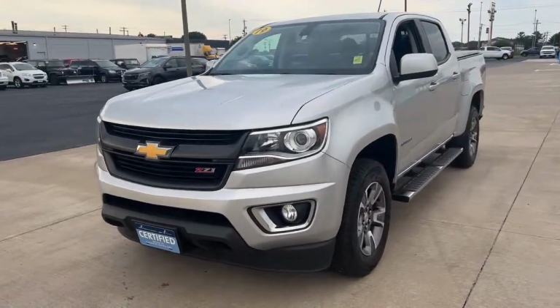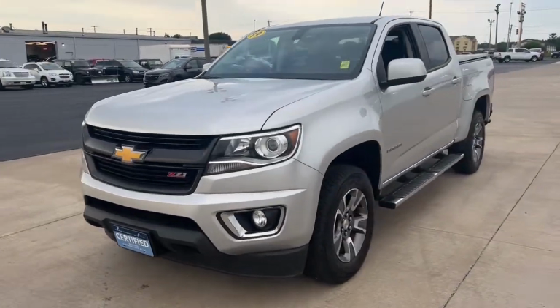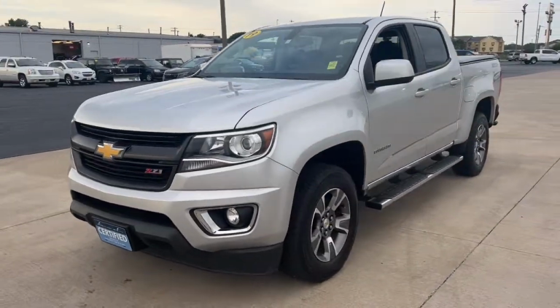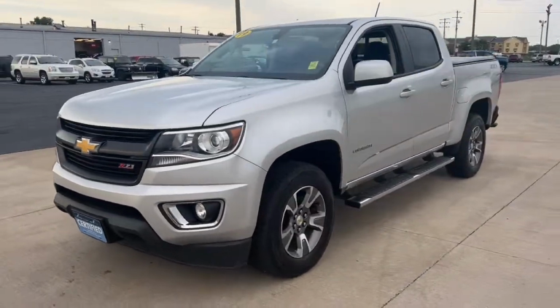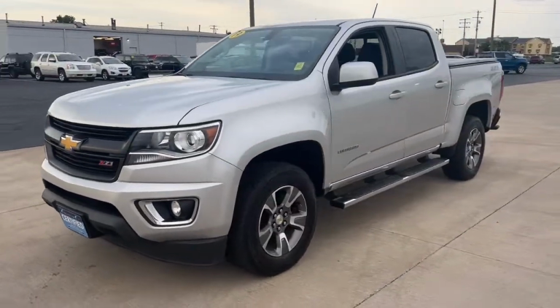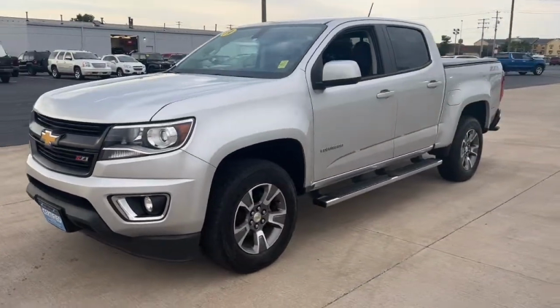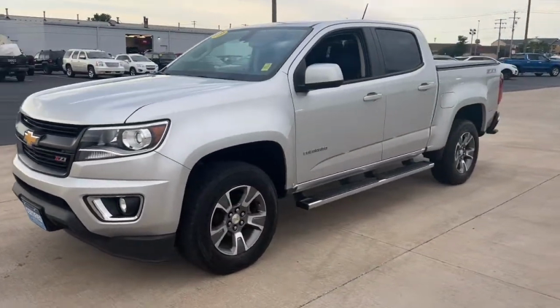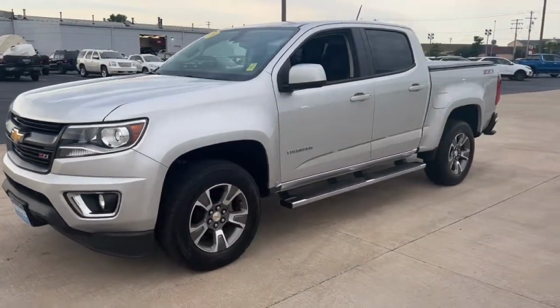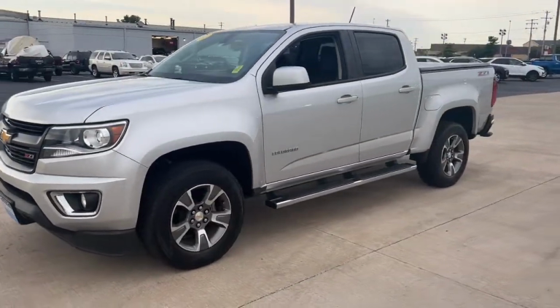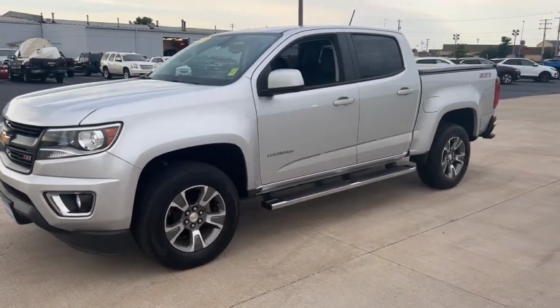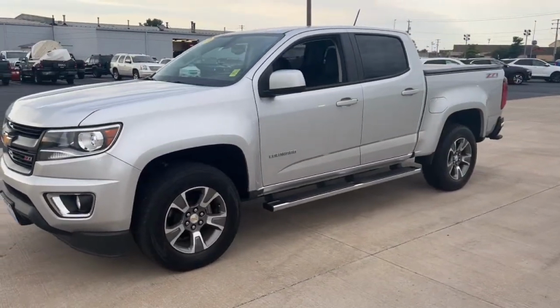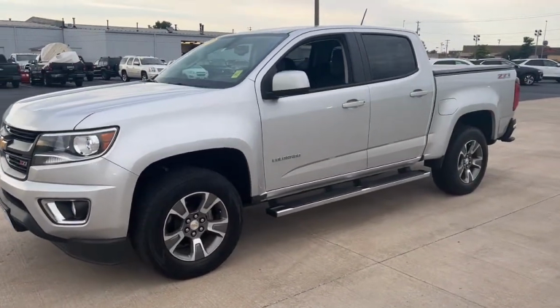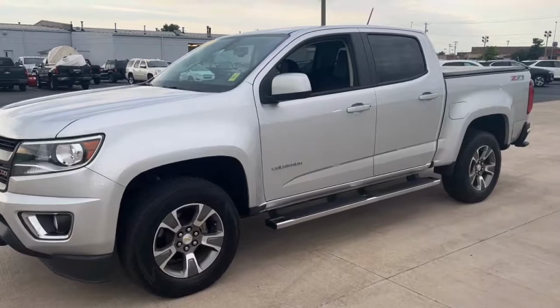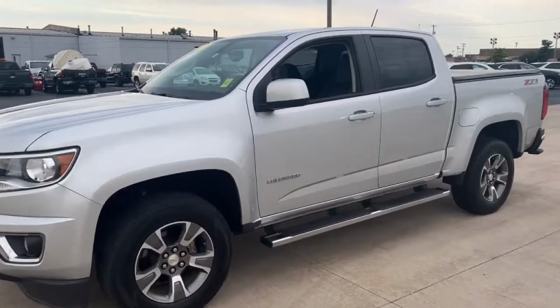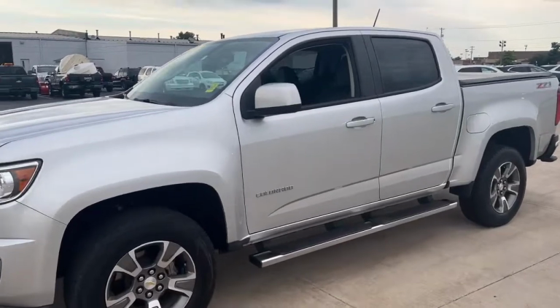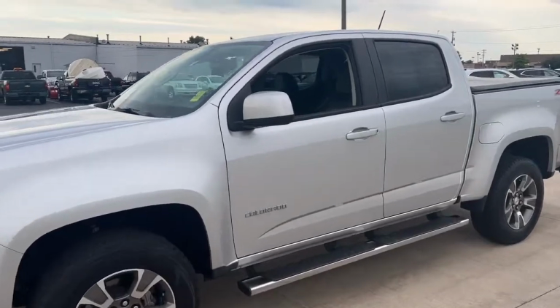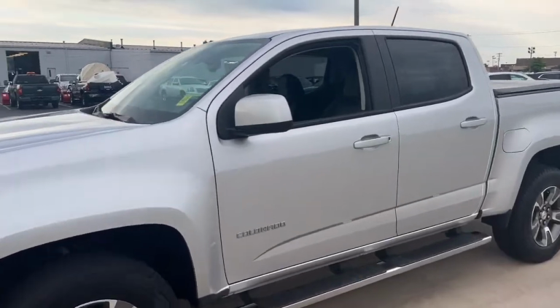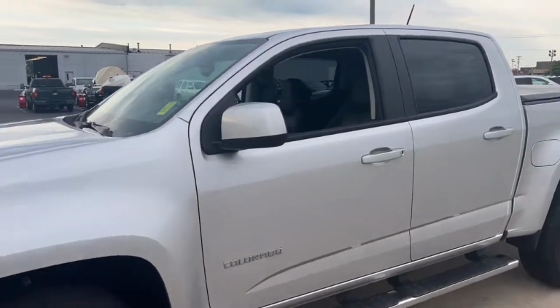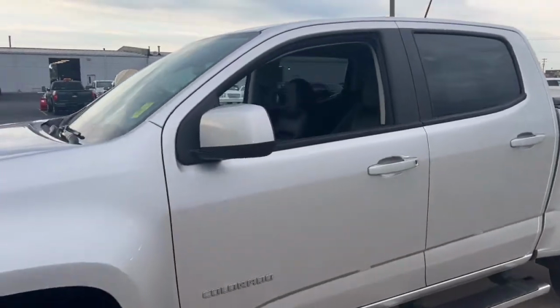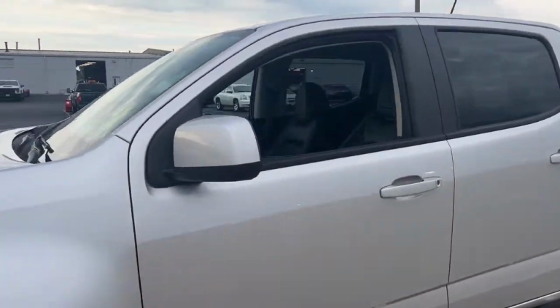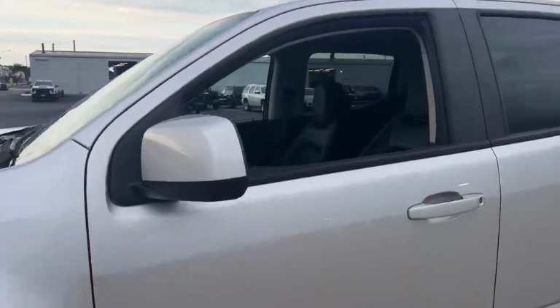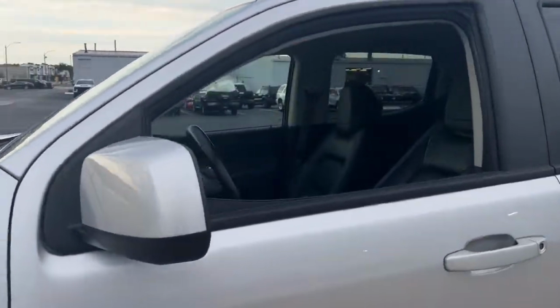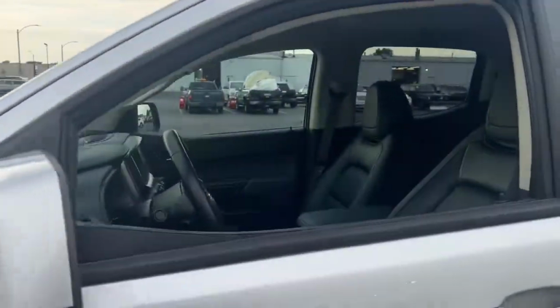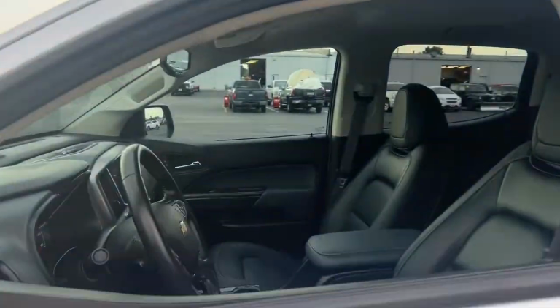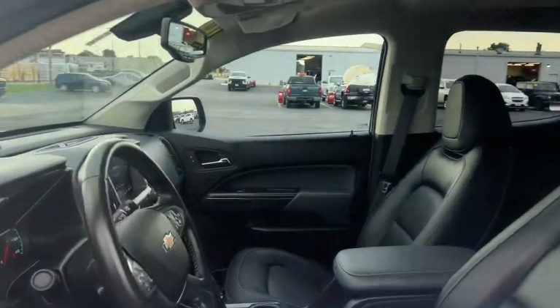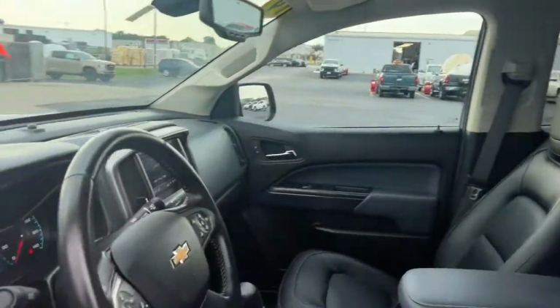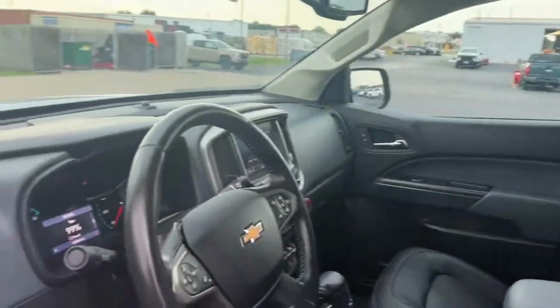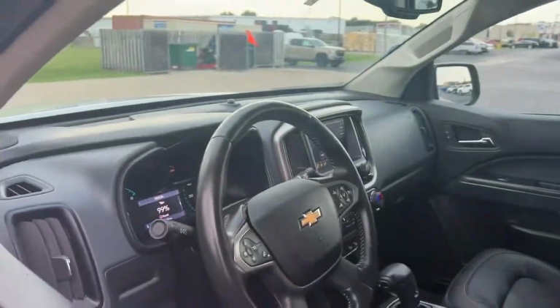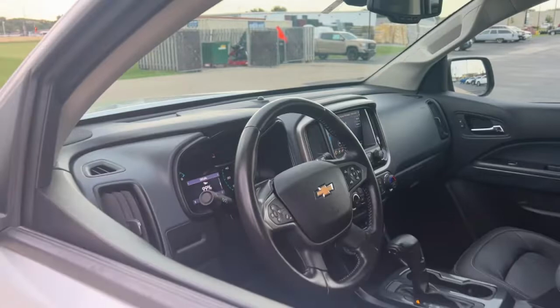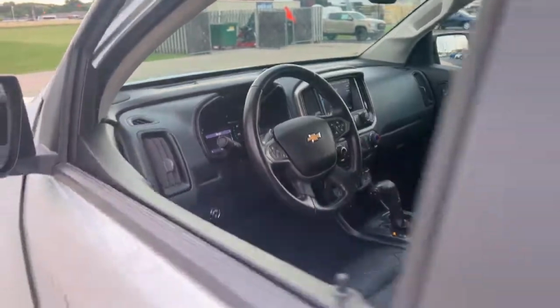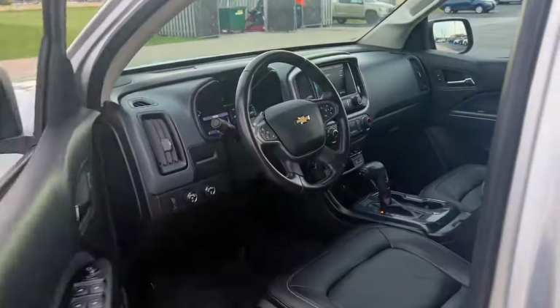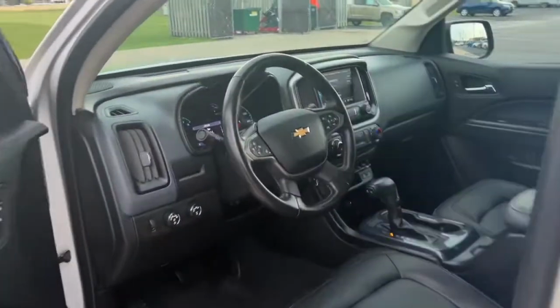Get the job done in sleek and sporty style in the versatile Colorado, the mid-size pickup that has the amenities and technology to keep you safe, comfortable, and connected.